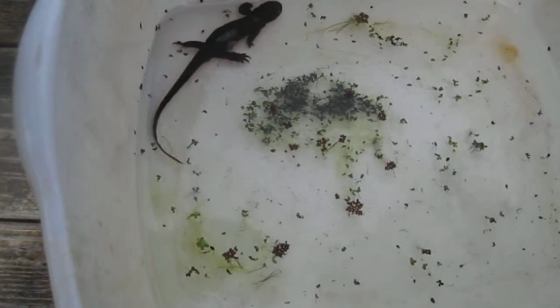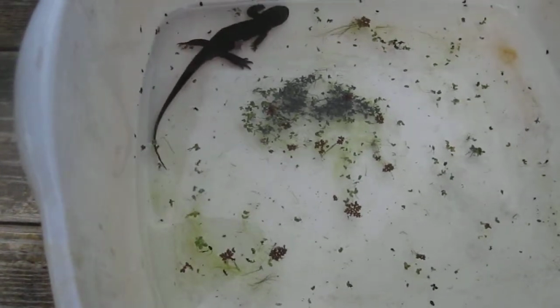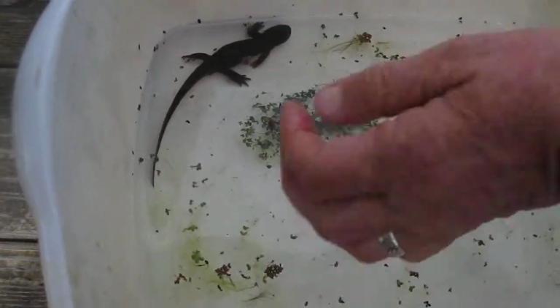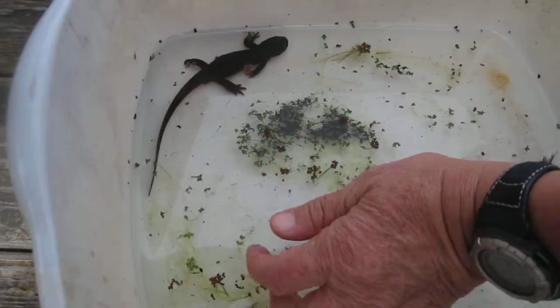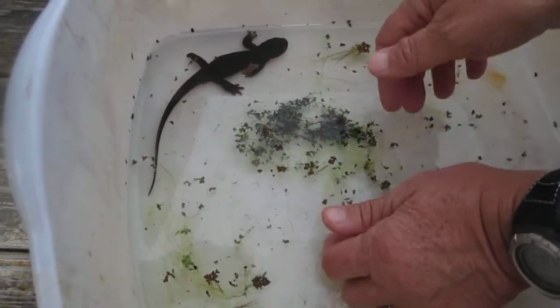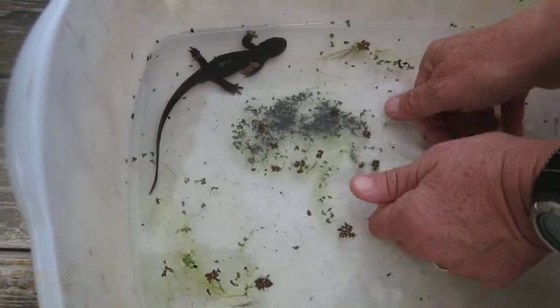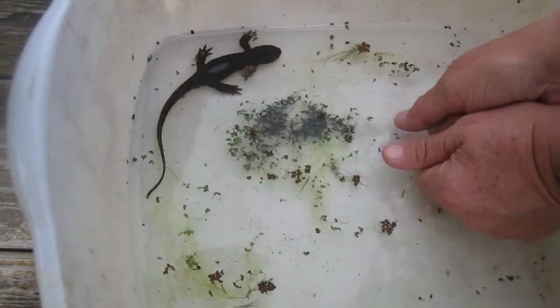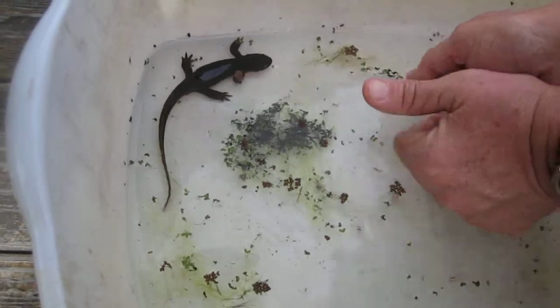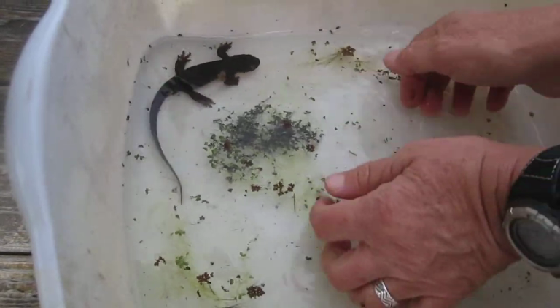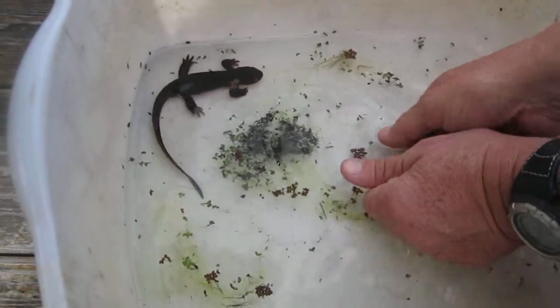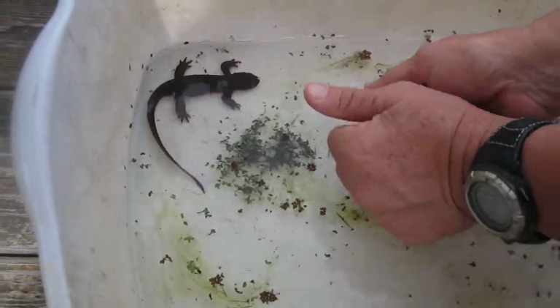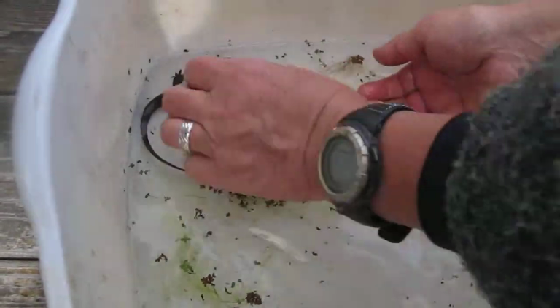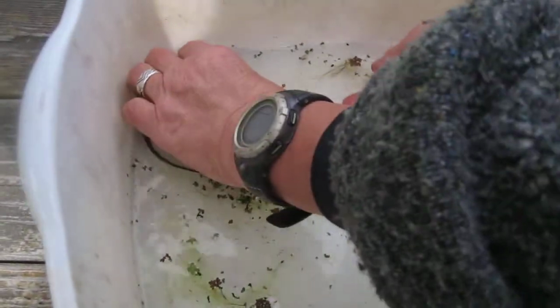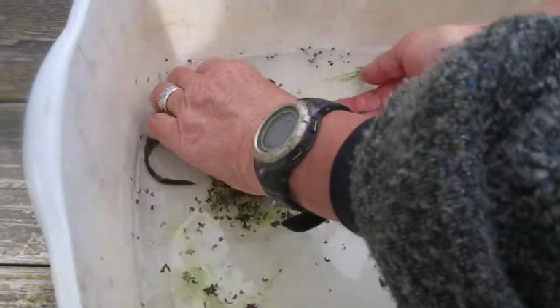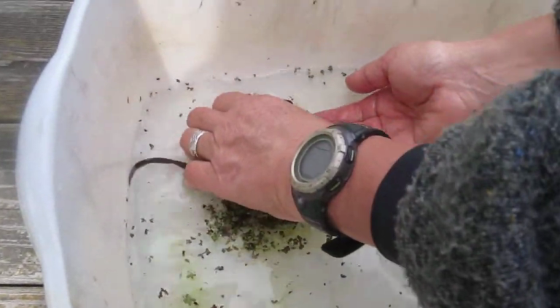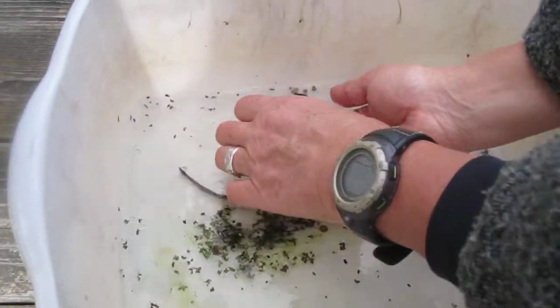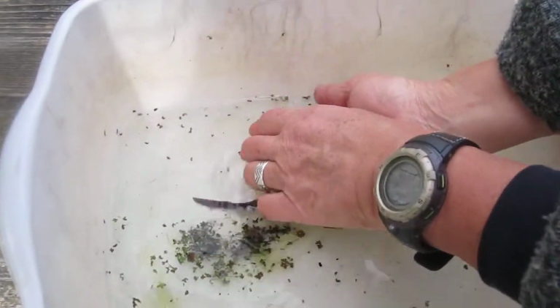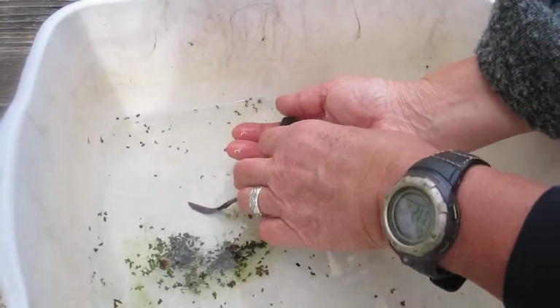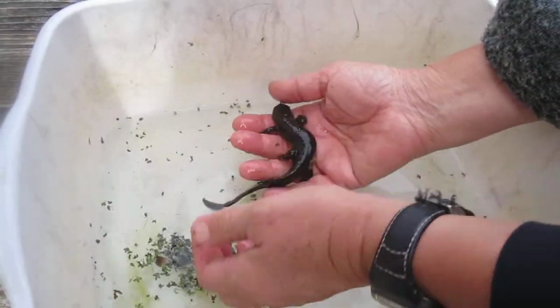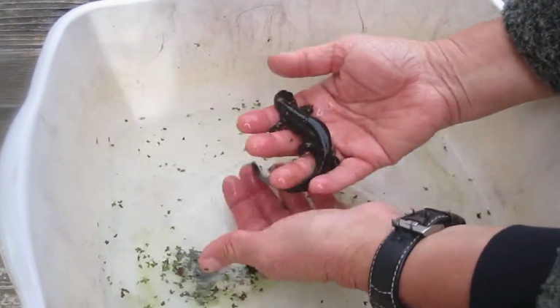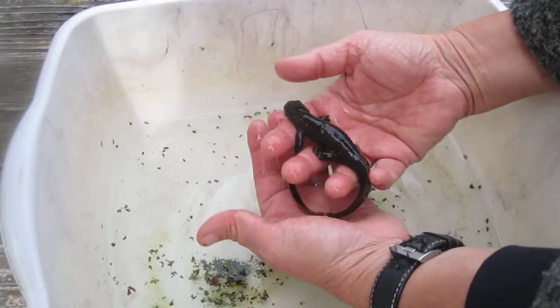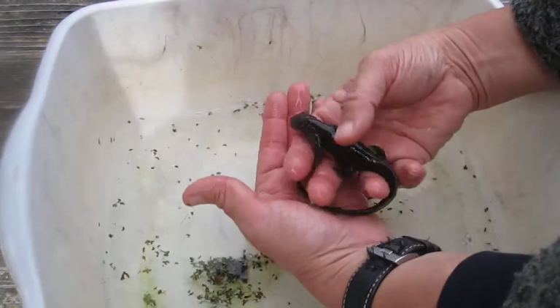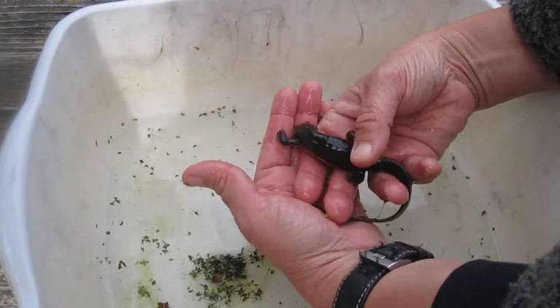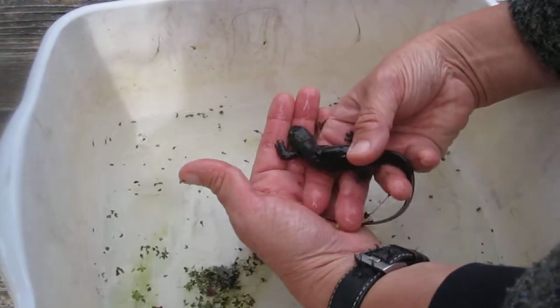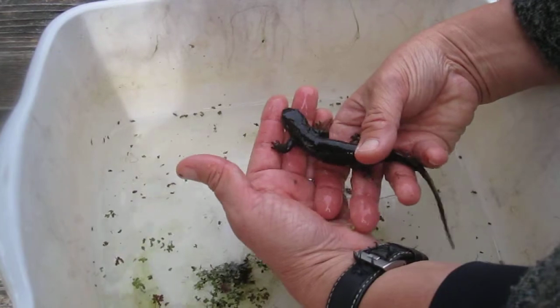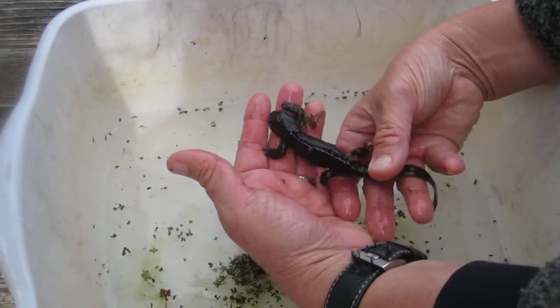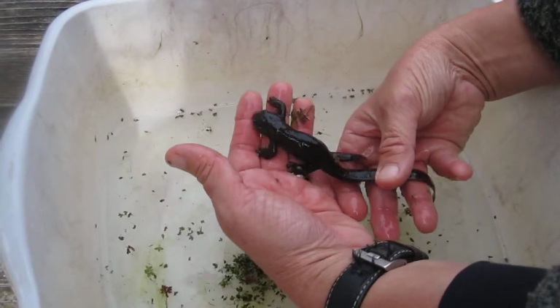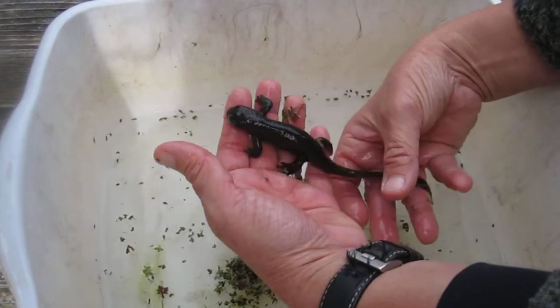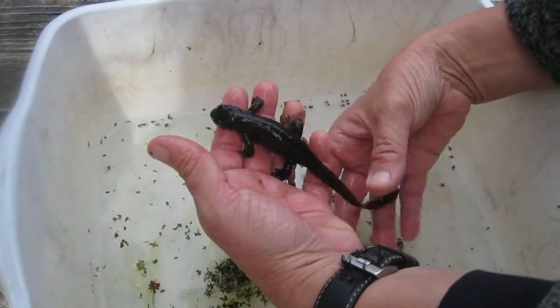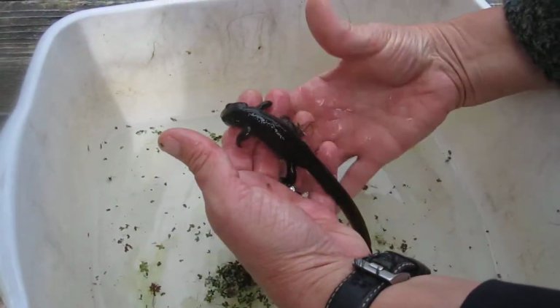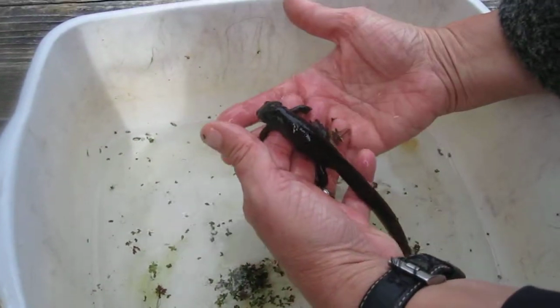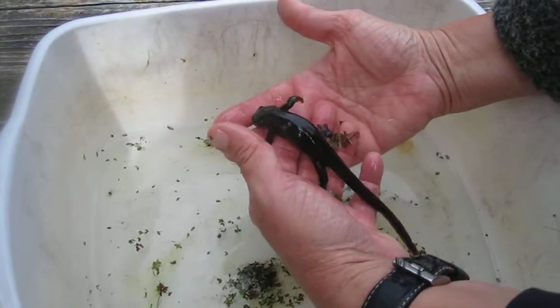You're welcome to wet your hands and pick it up if you want. It's one of the things that kids just love to do. They're sort of so...